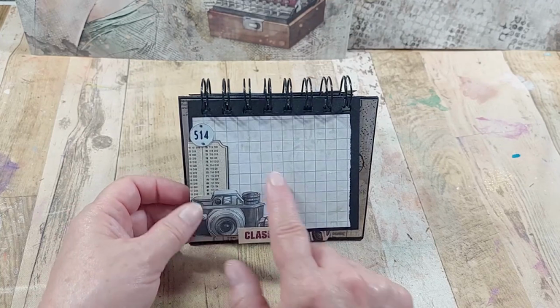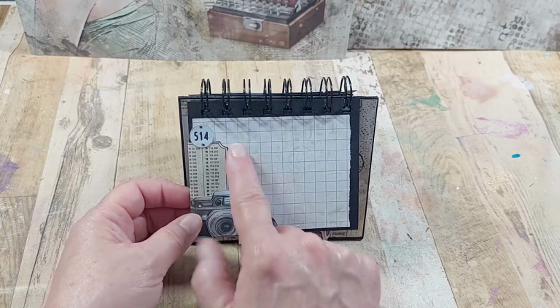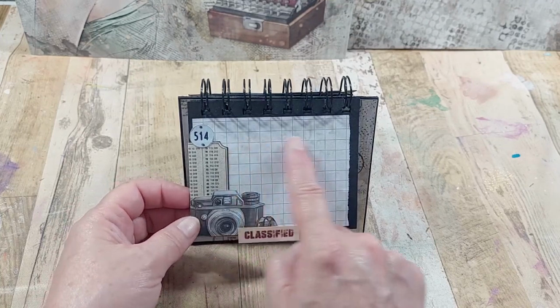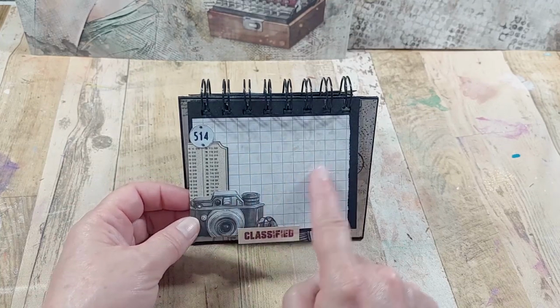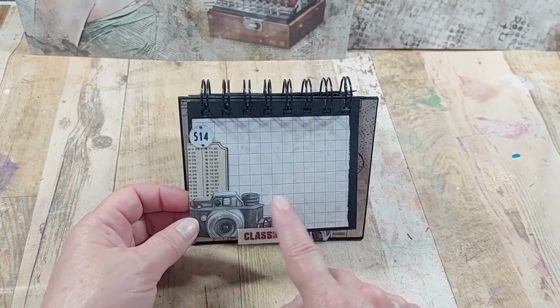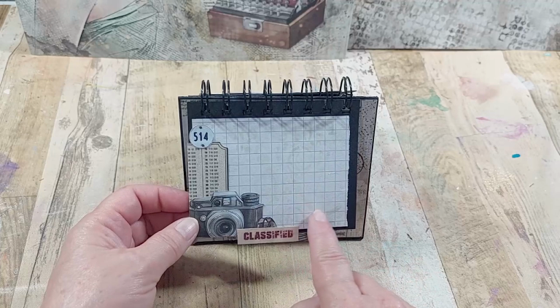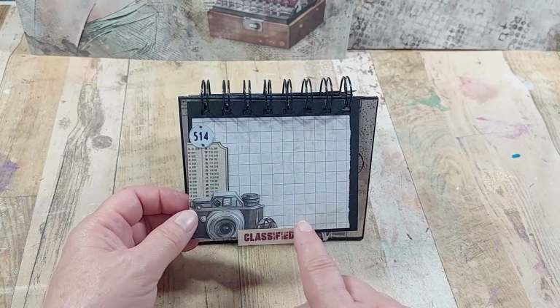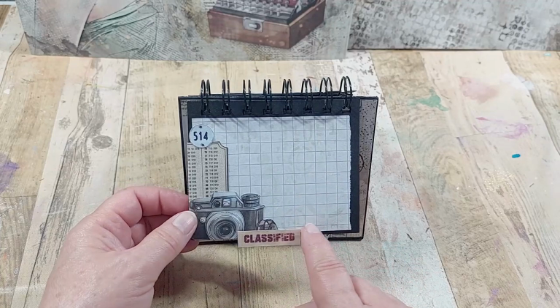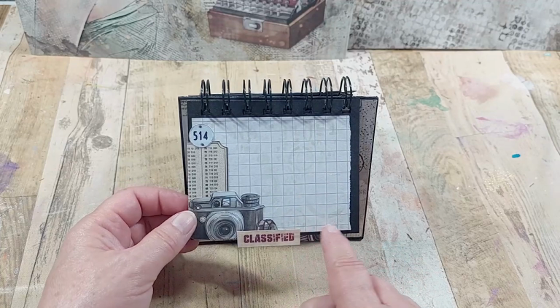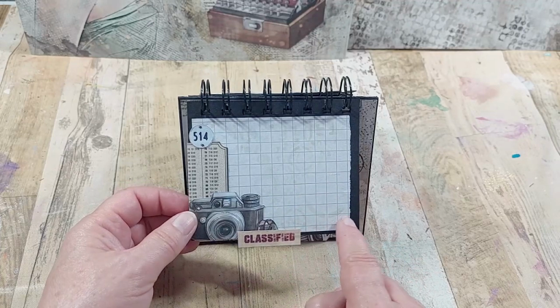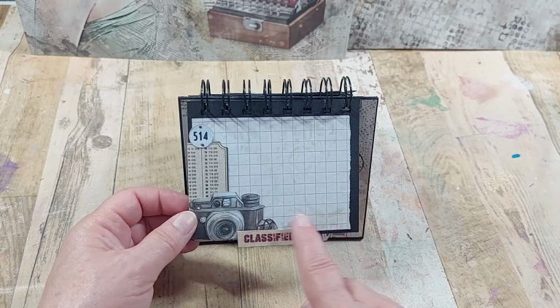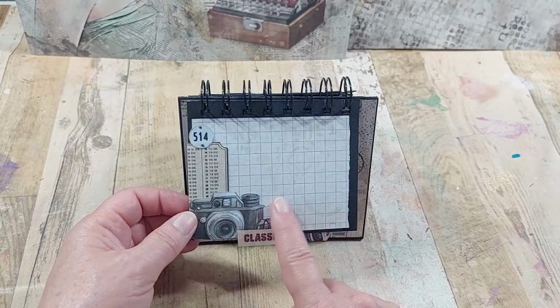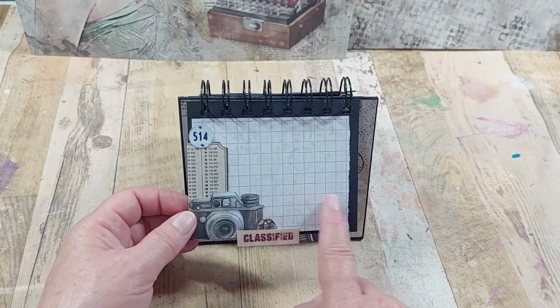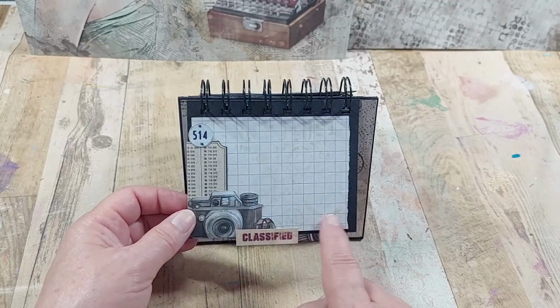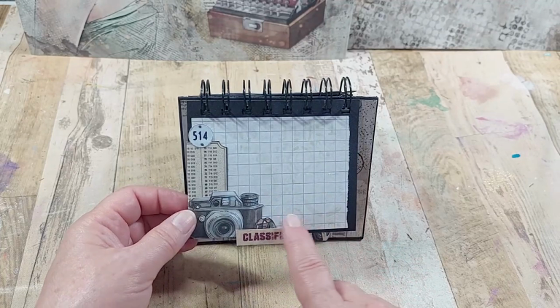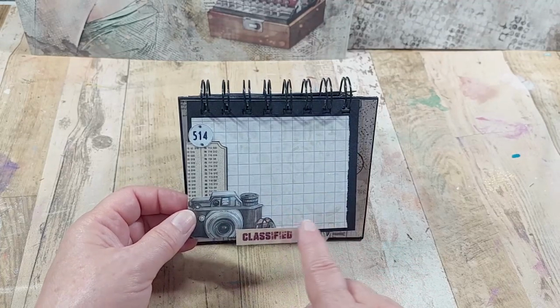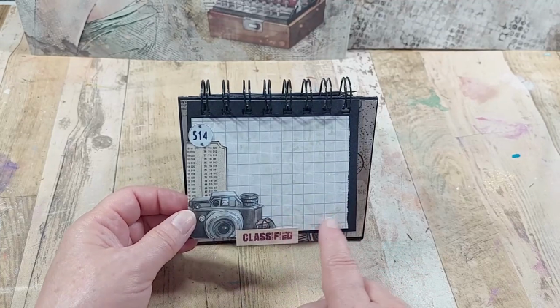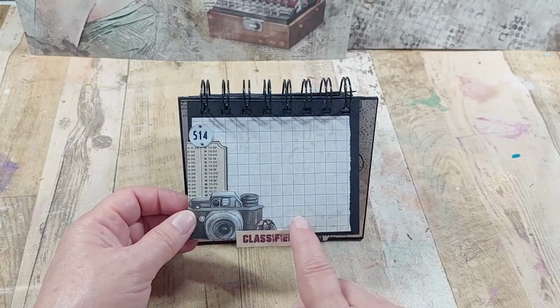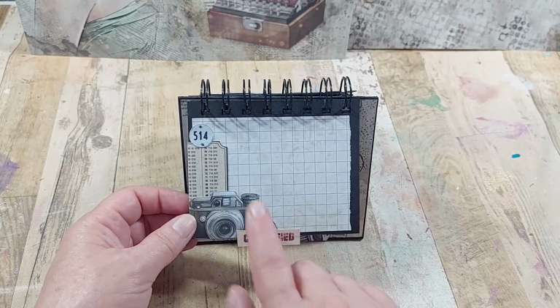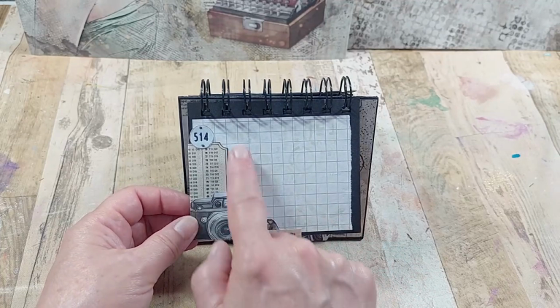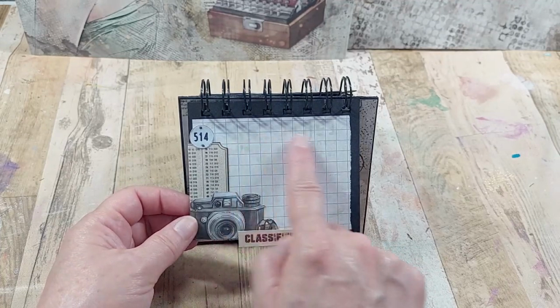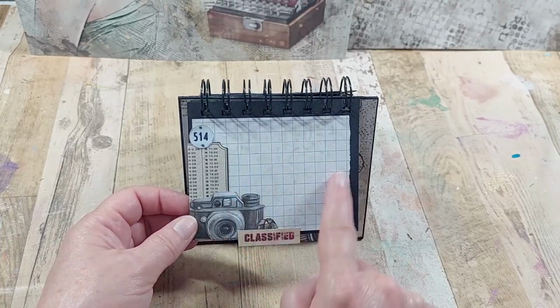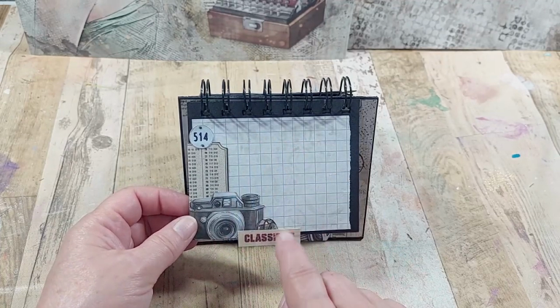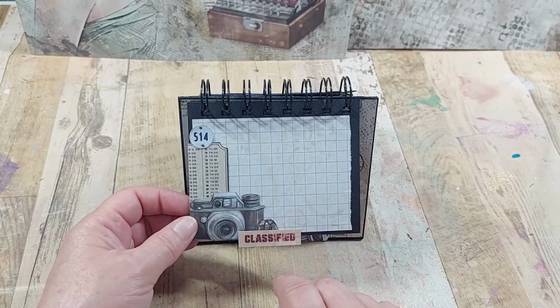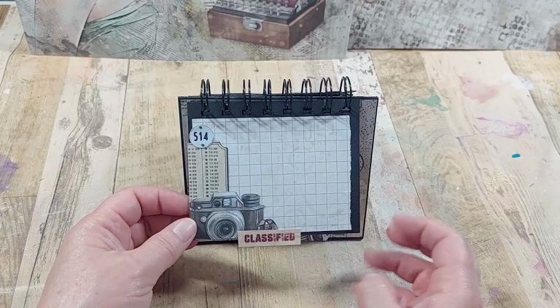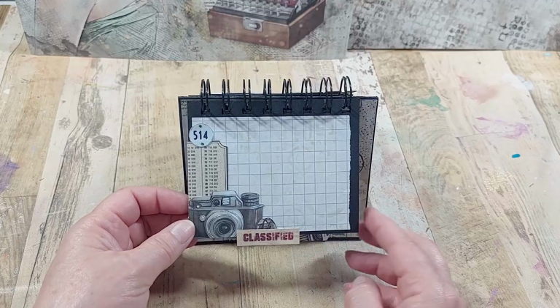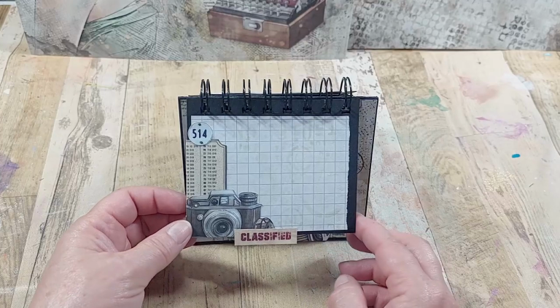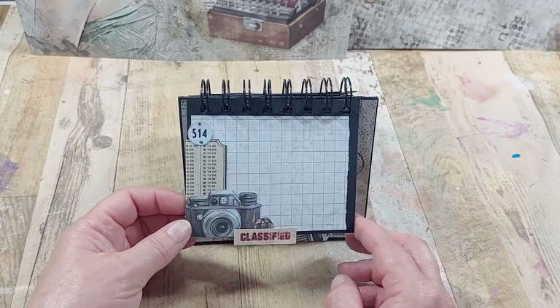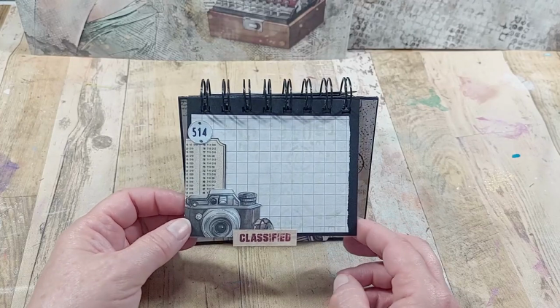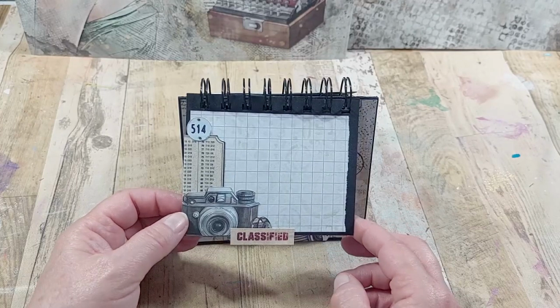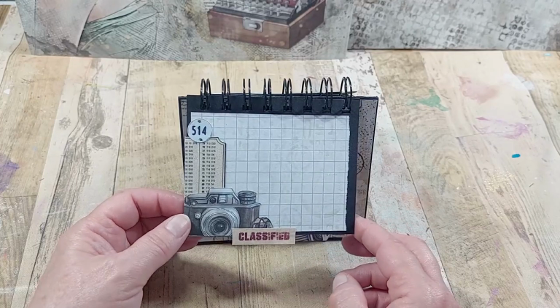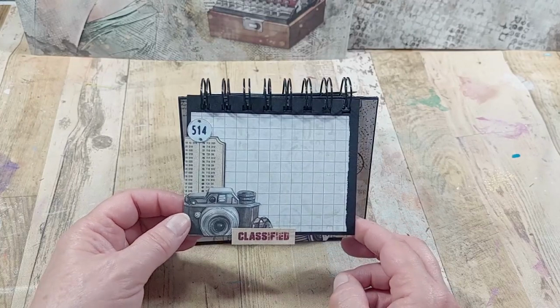I've used the faintest little bit of stenciling with the new Chow Bella inks in the background just to make the papers look a little bit more aged.